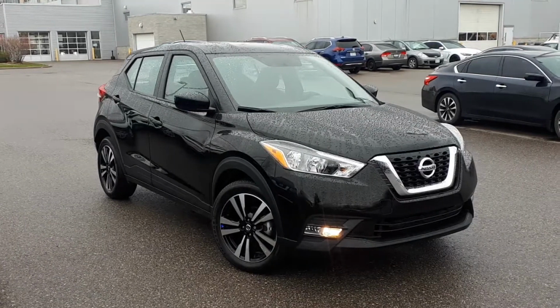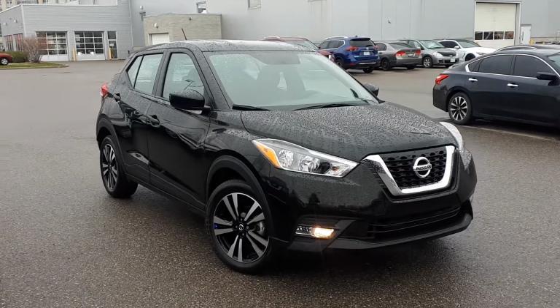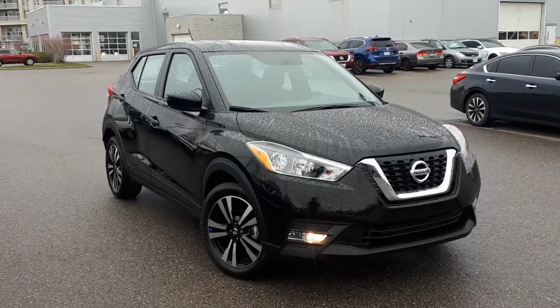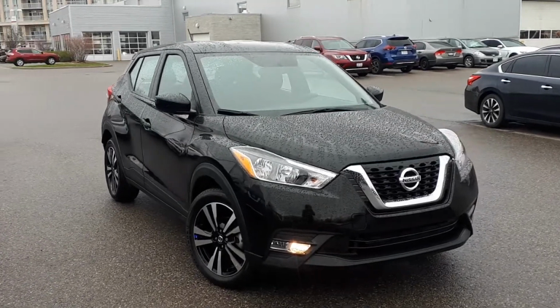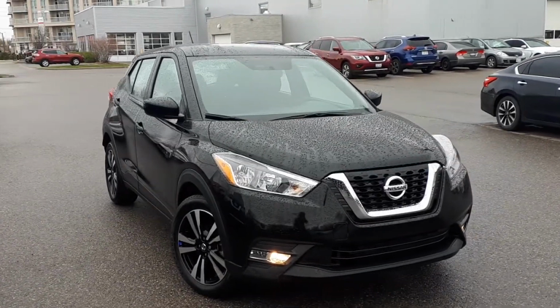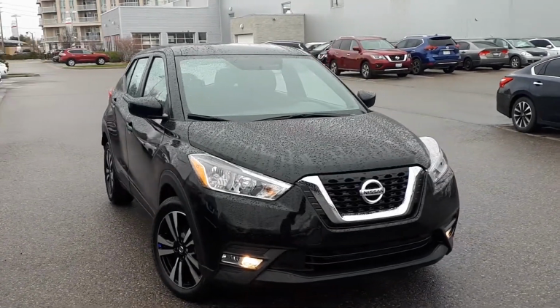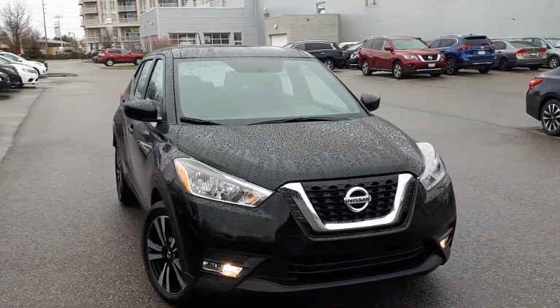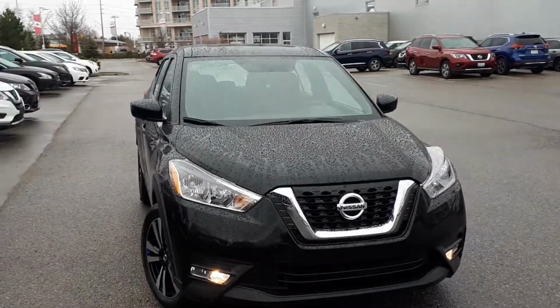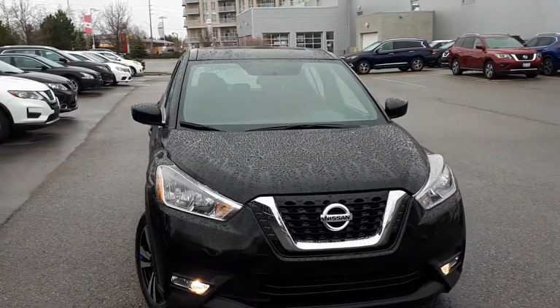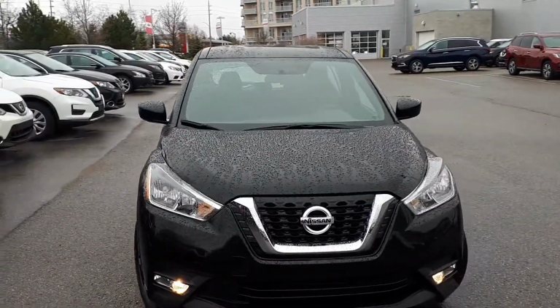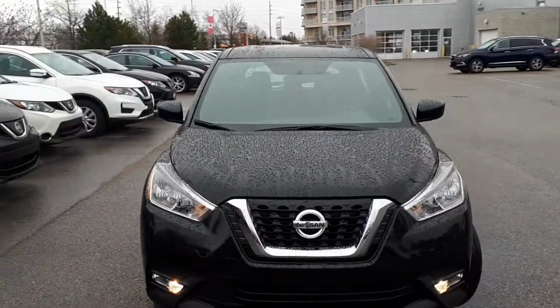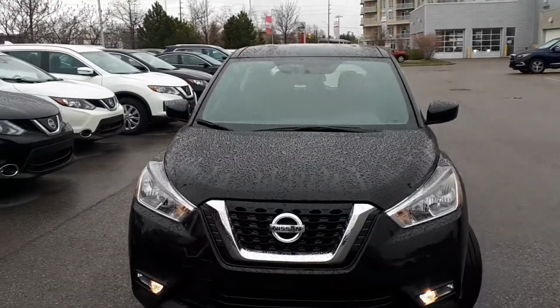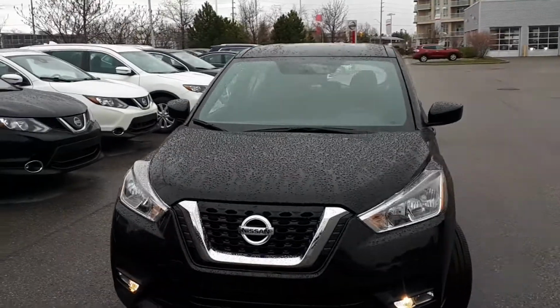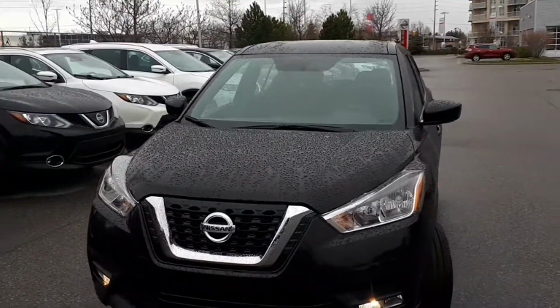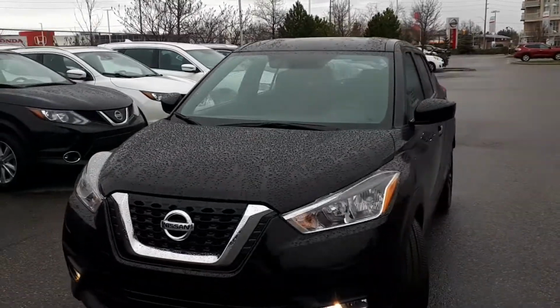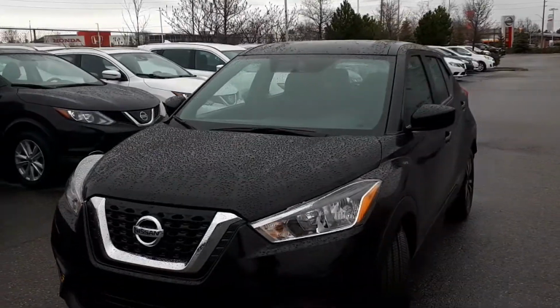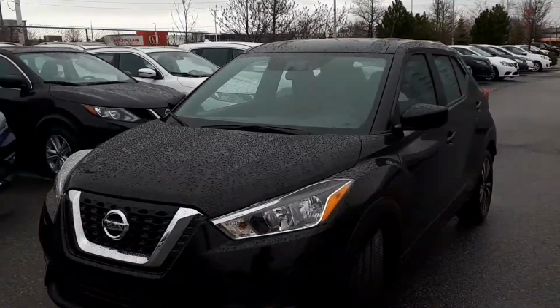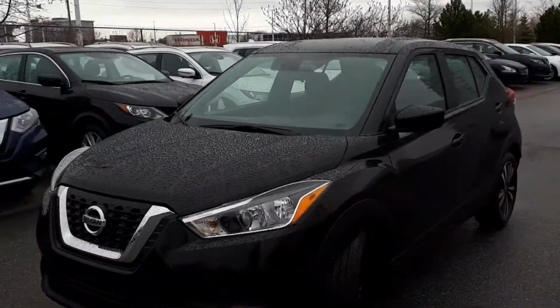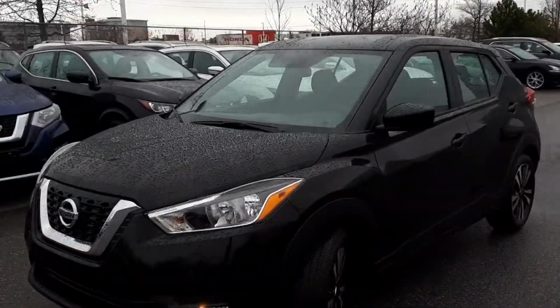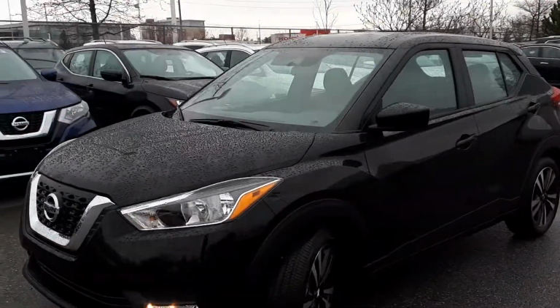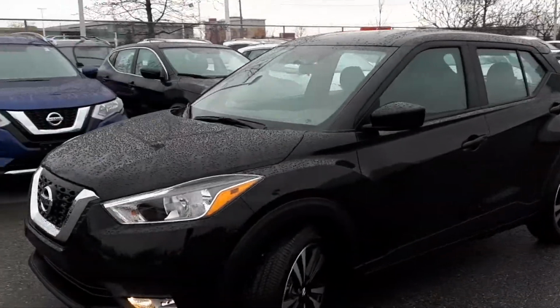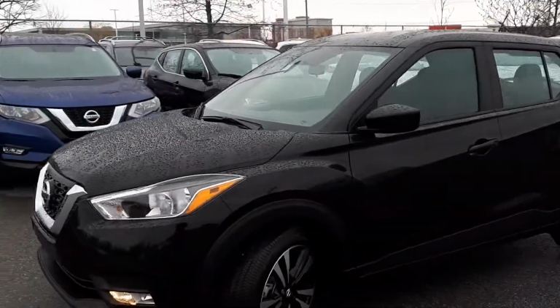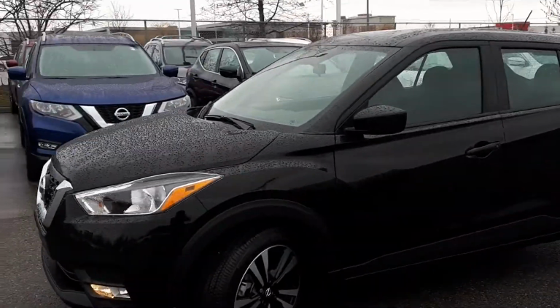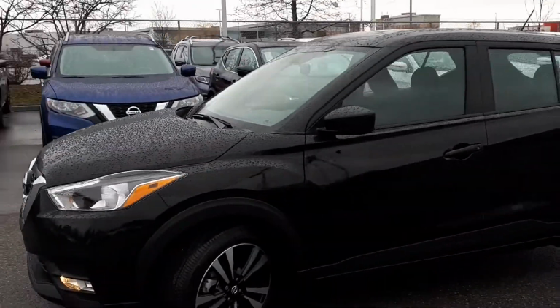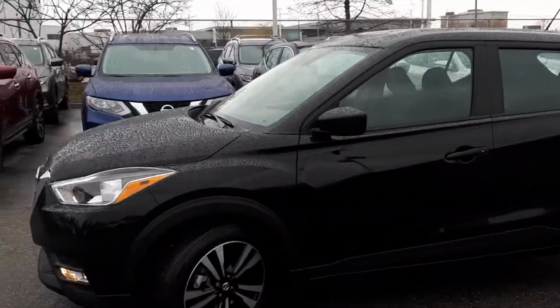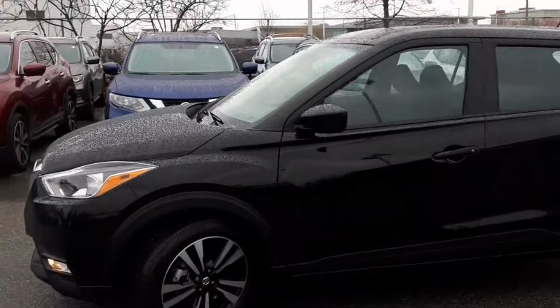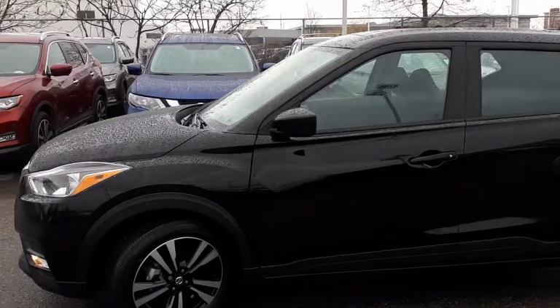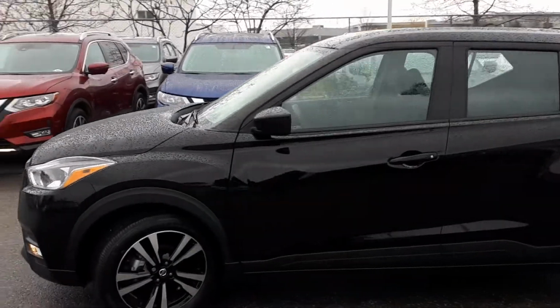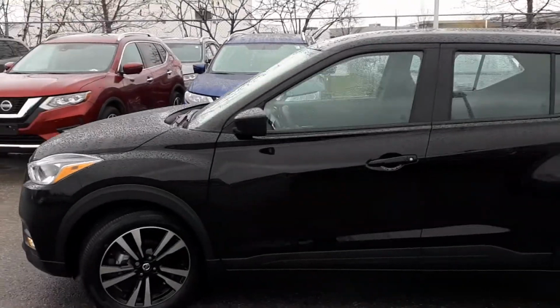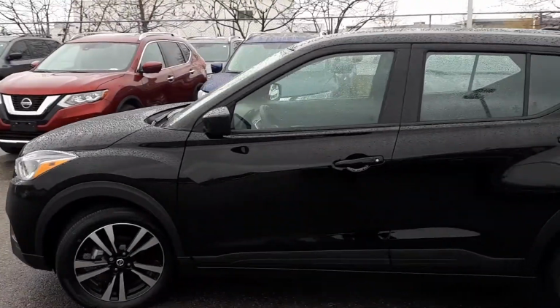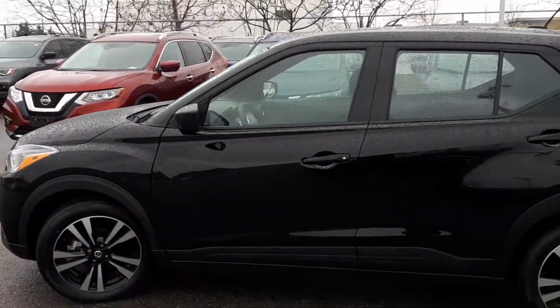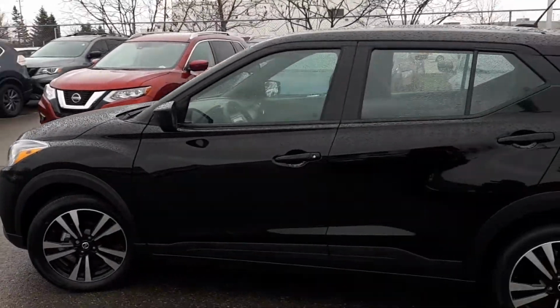Here at Village Nissan we have a DriveShield certified pre-owned 2019 Nissan Kicks SV. Here's a quick look at the outside of the vehicle.